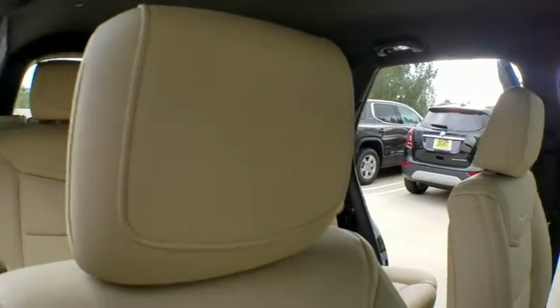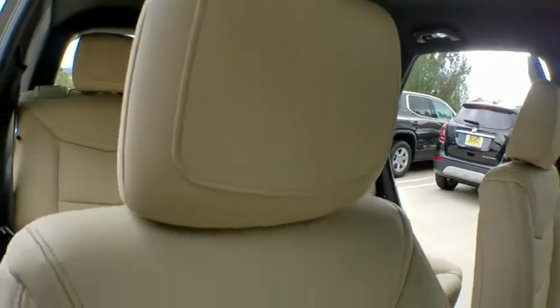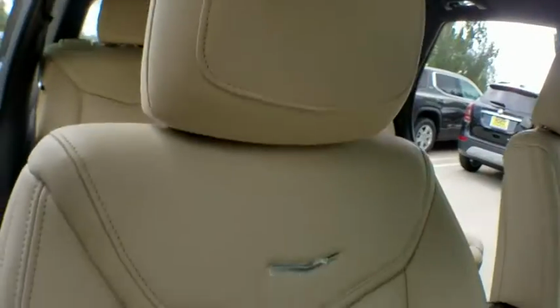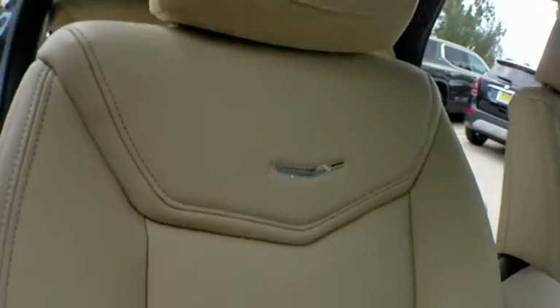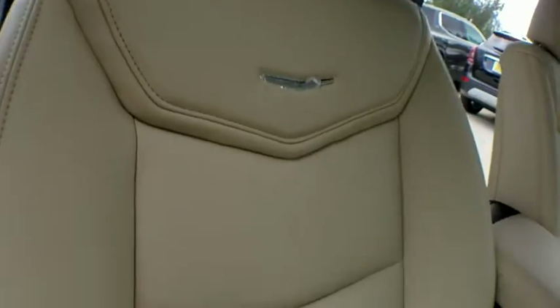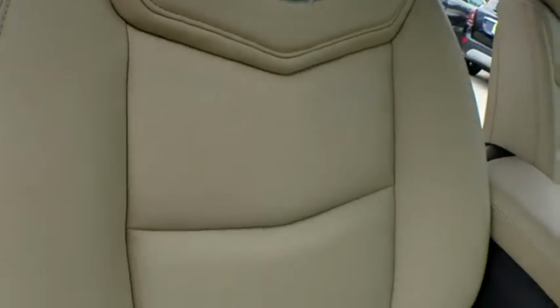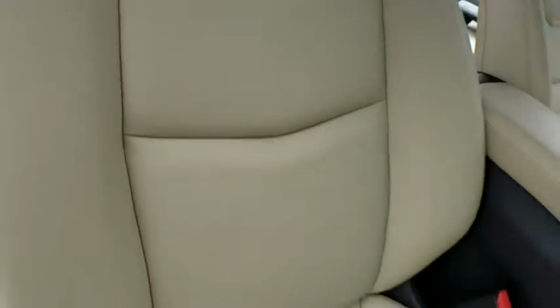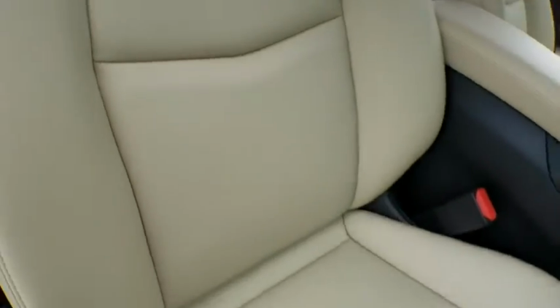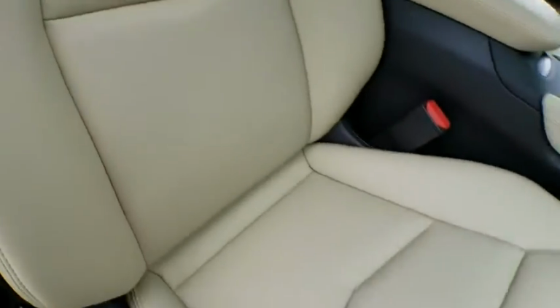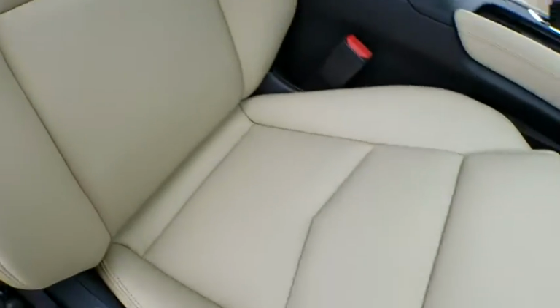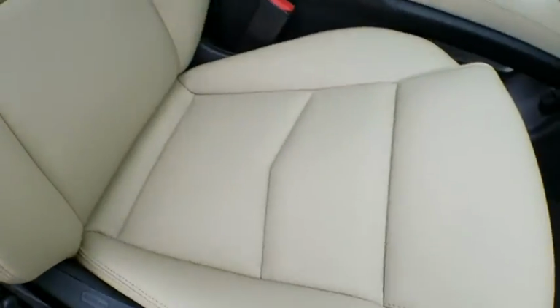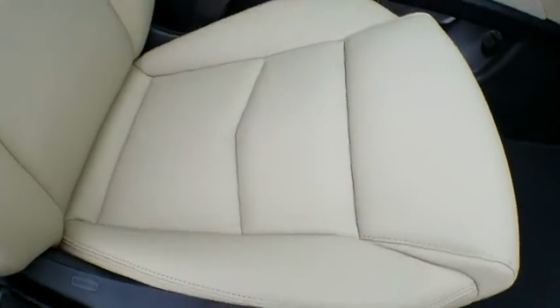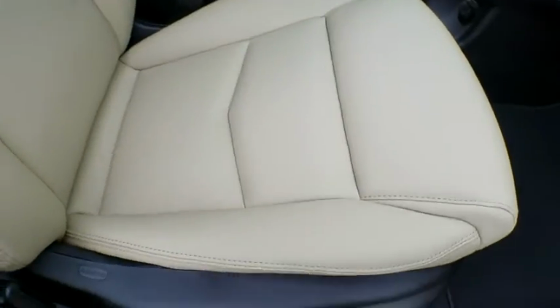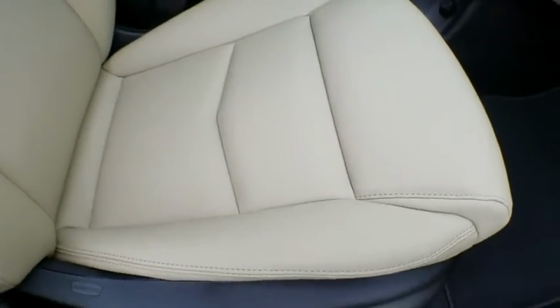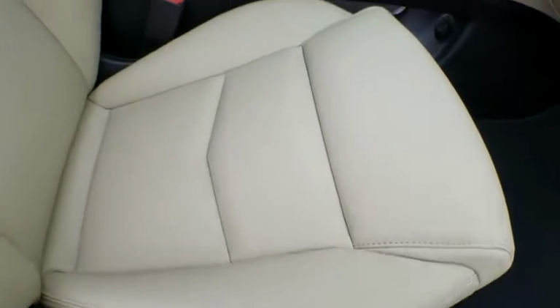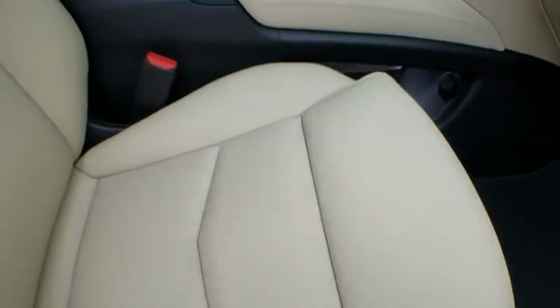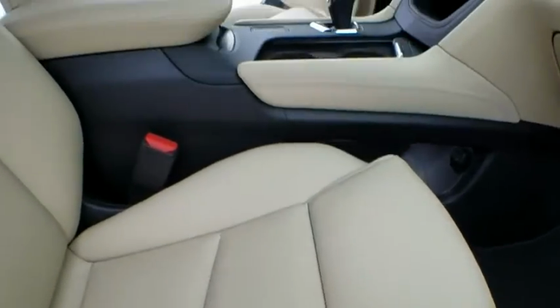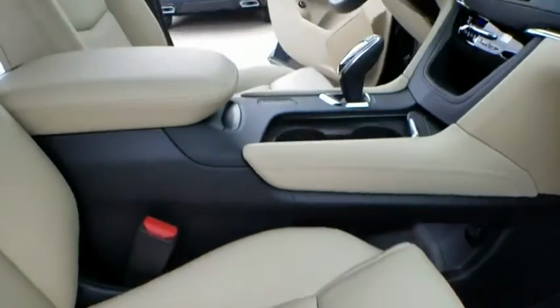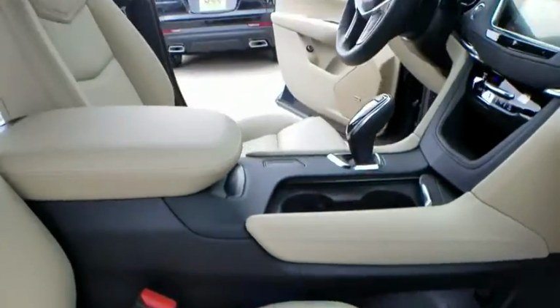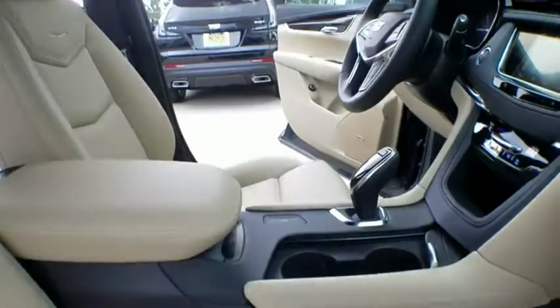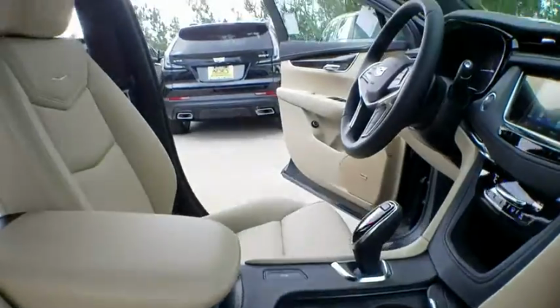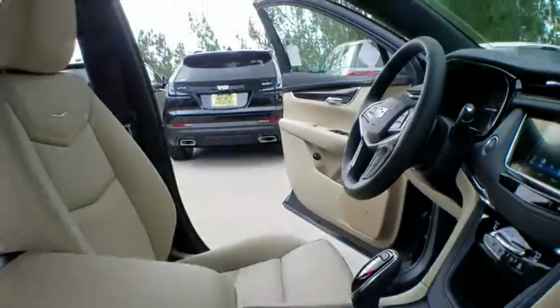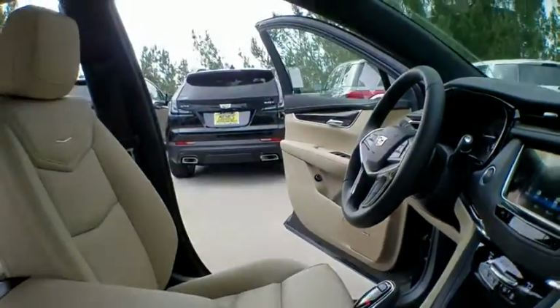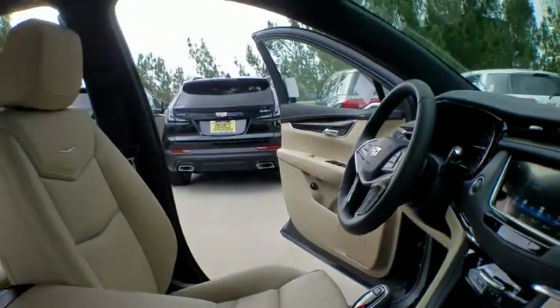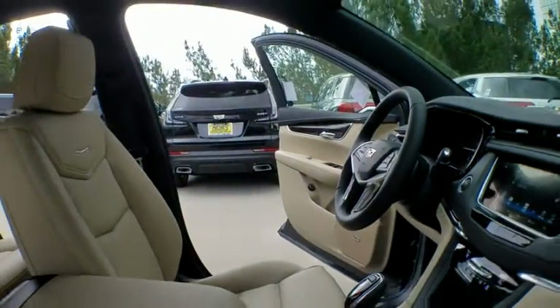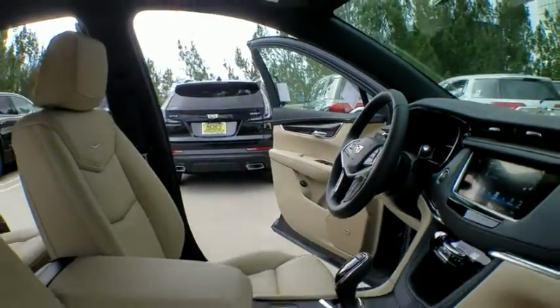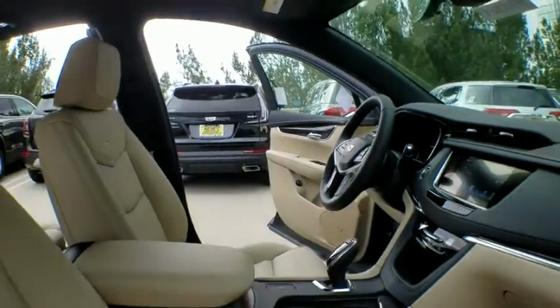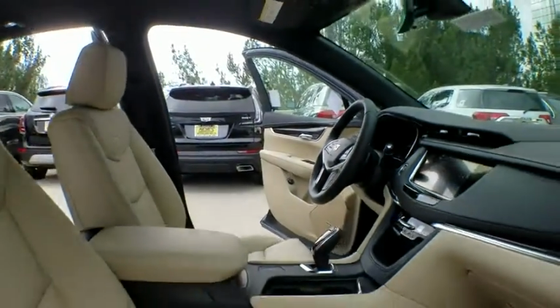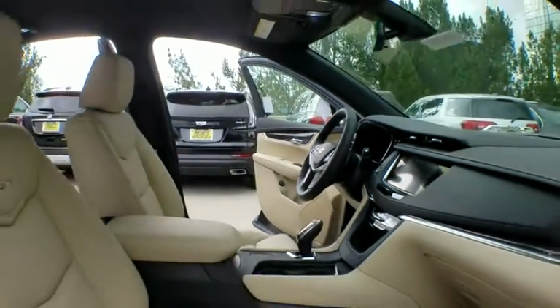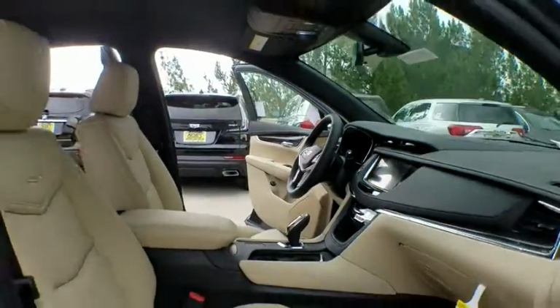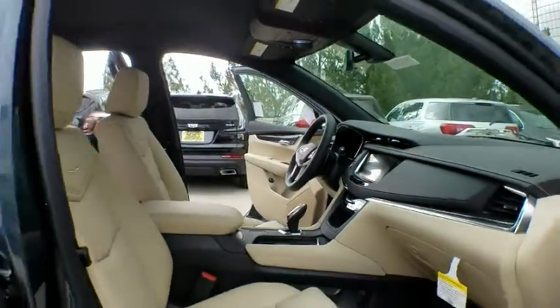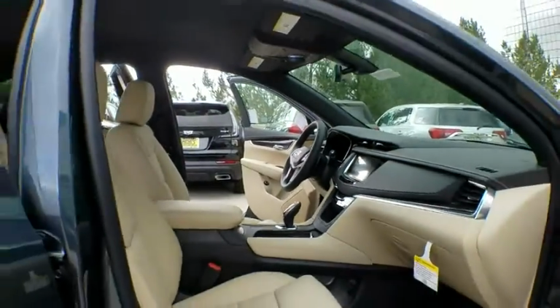Adjustable steering wheel, power steering, floor mats, four-wheel disc brakes, aluminum wheels, cruise control, keyless start, rear defrost.